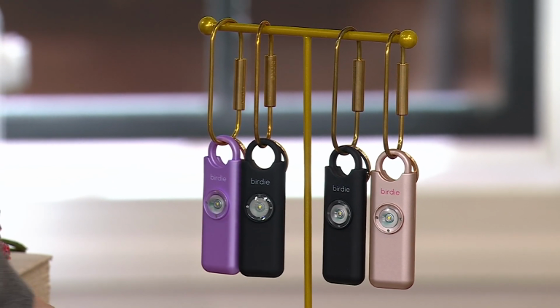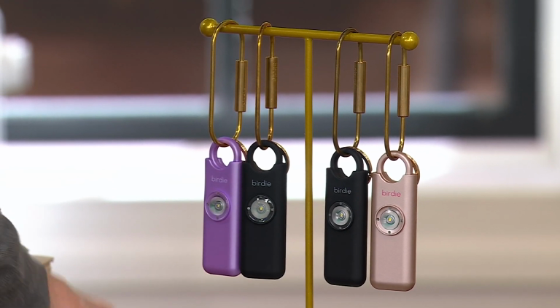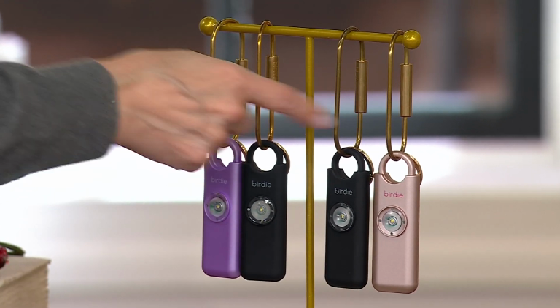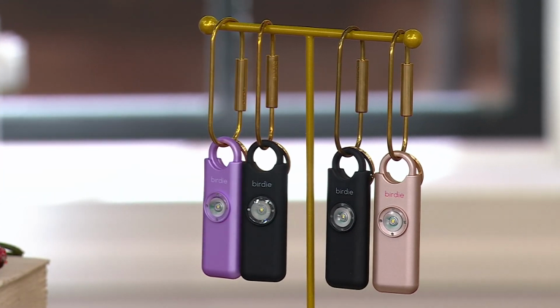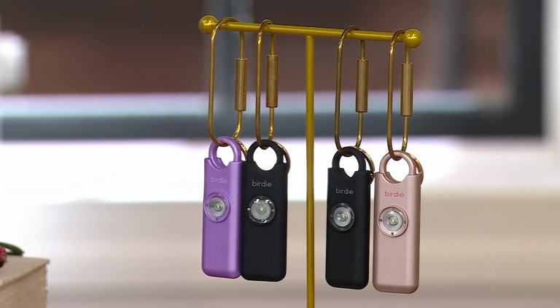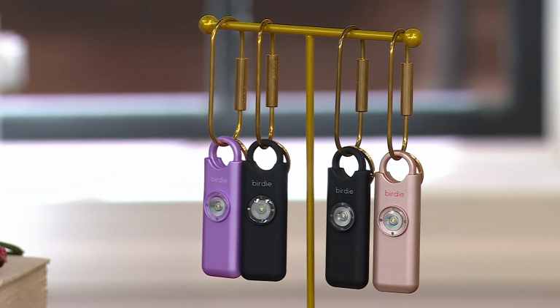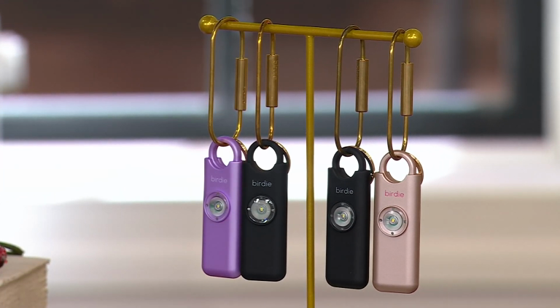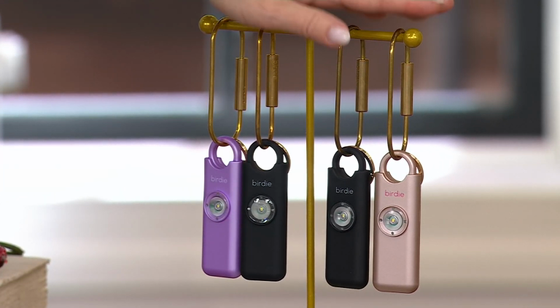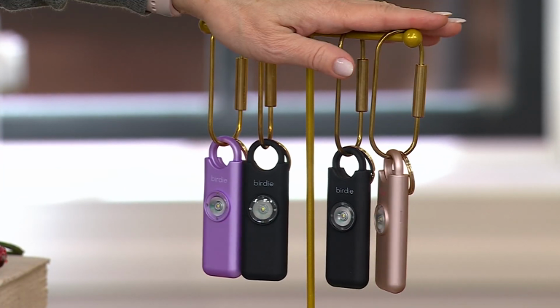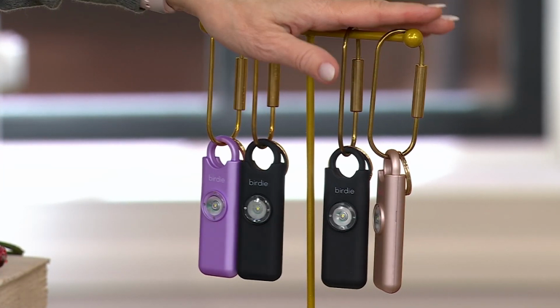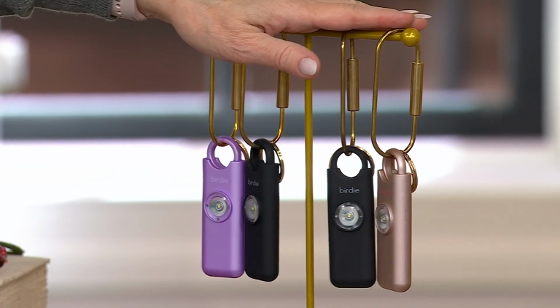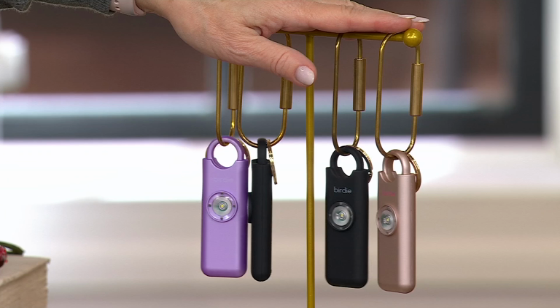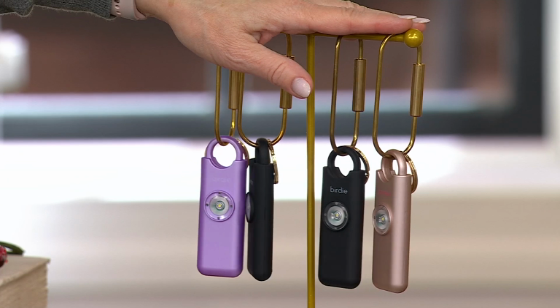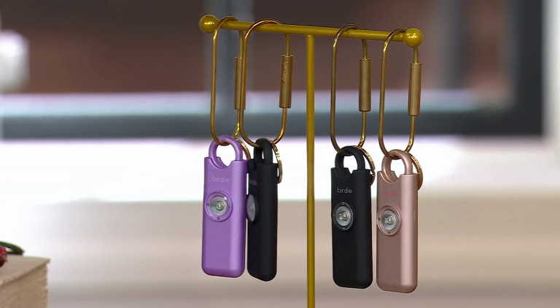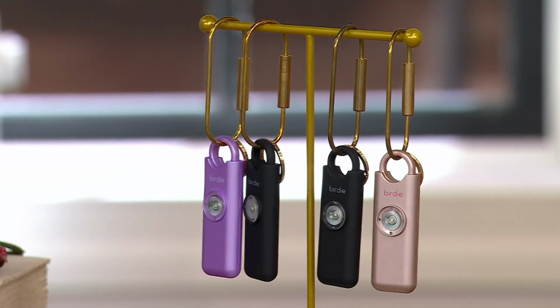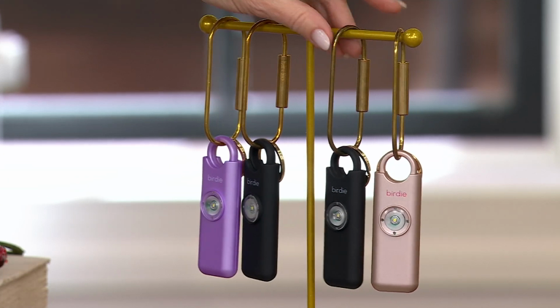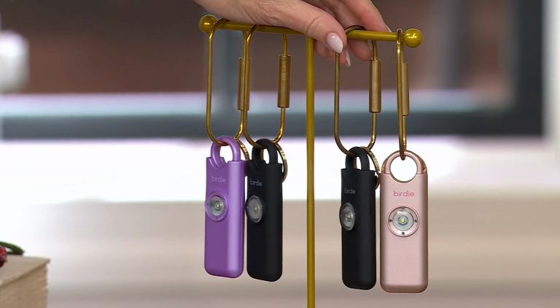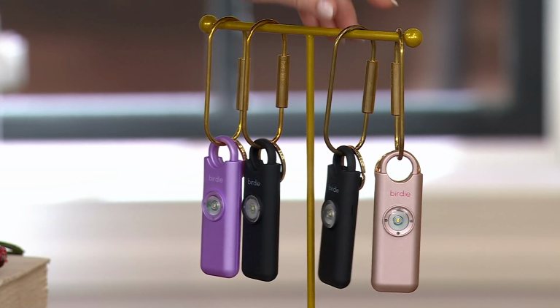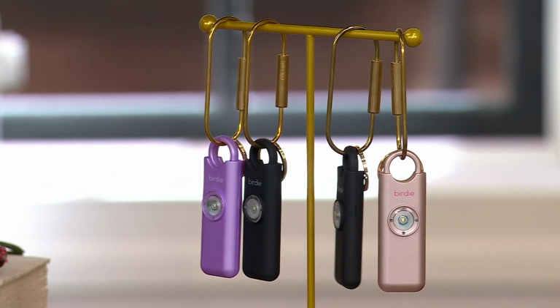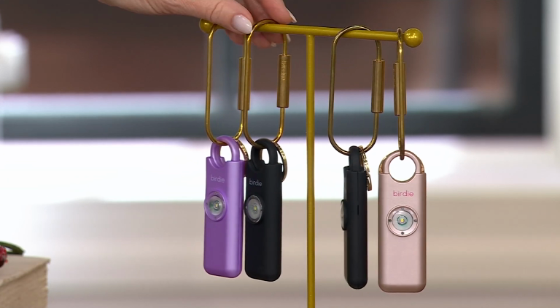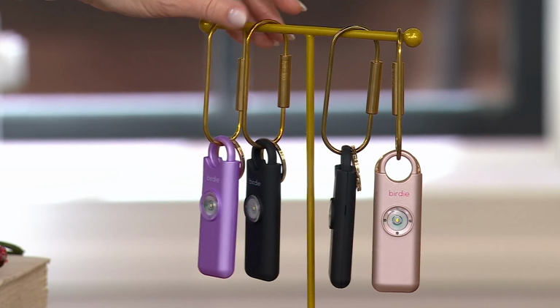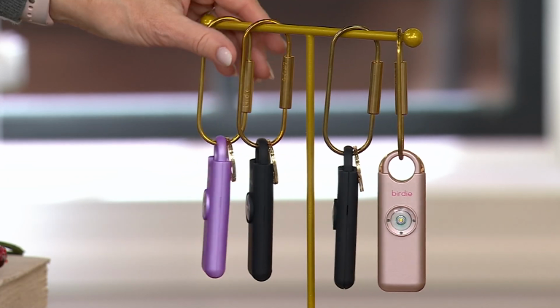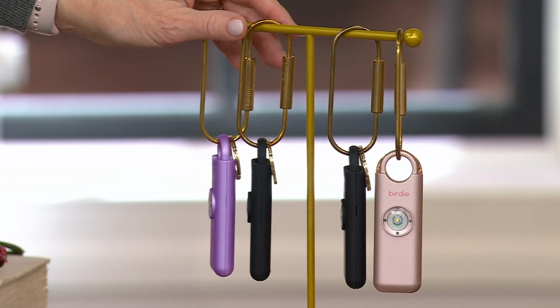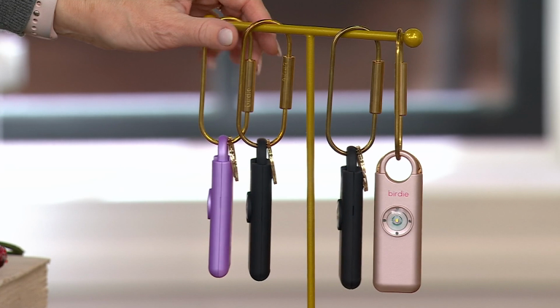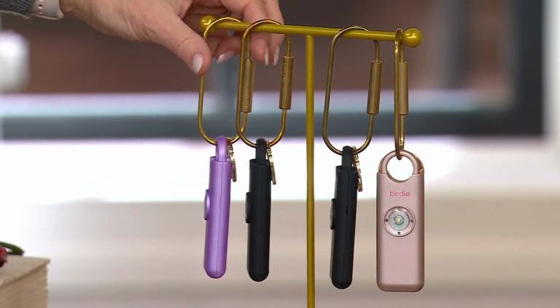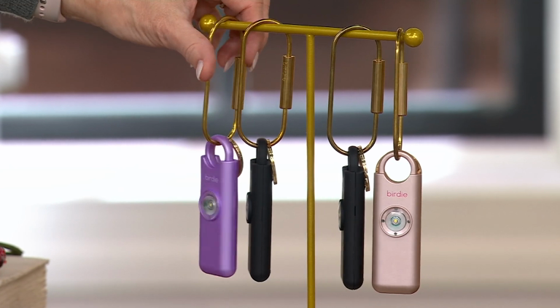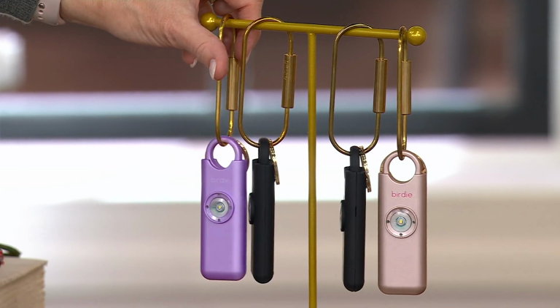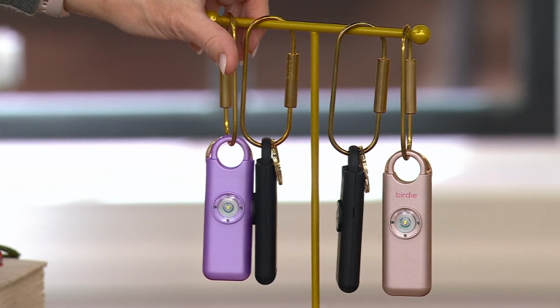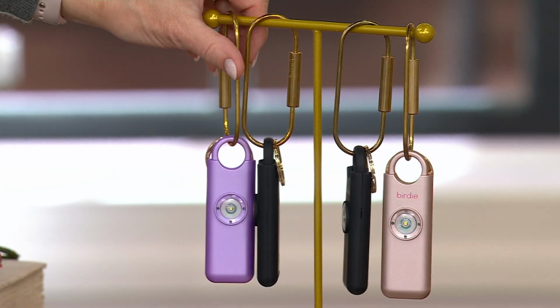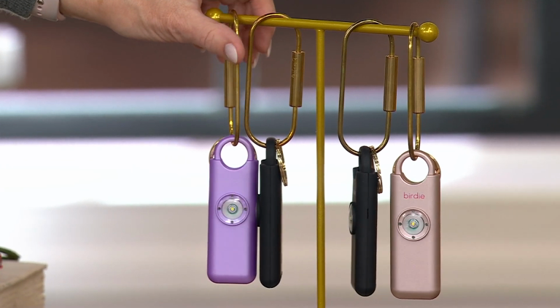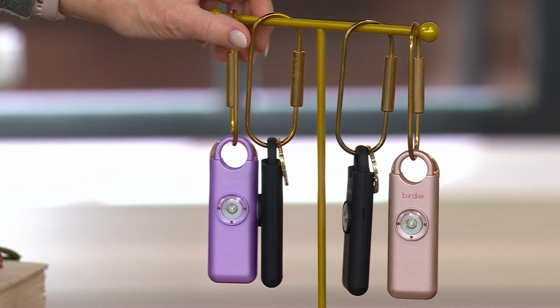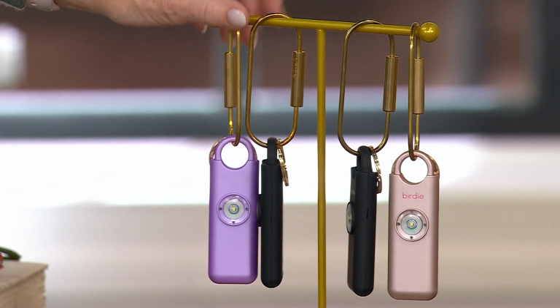Here are the choices you have. You can choose black with rose gold — we have 800 of those left. Or black with metallic lavender — we have 400 of those to go around.